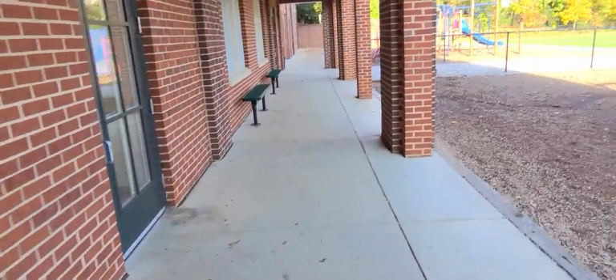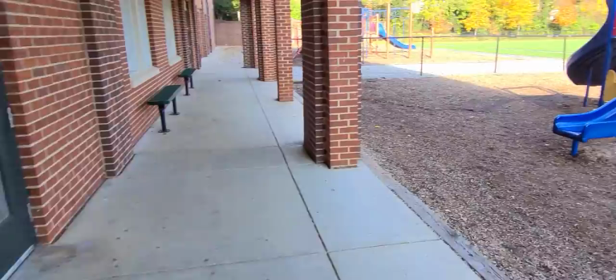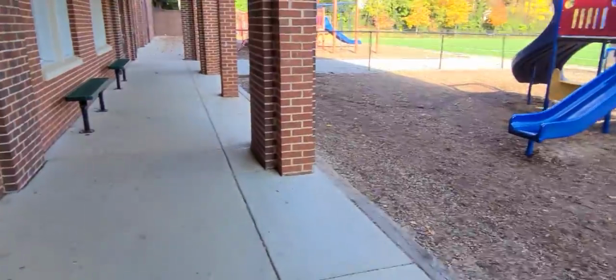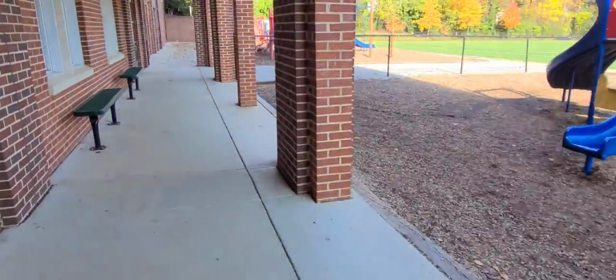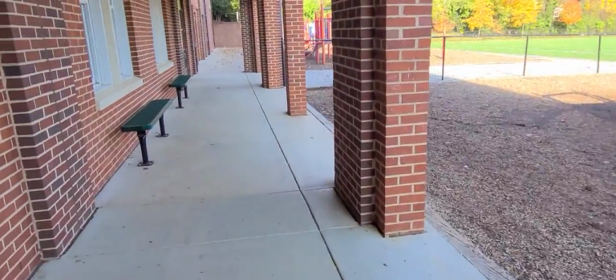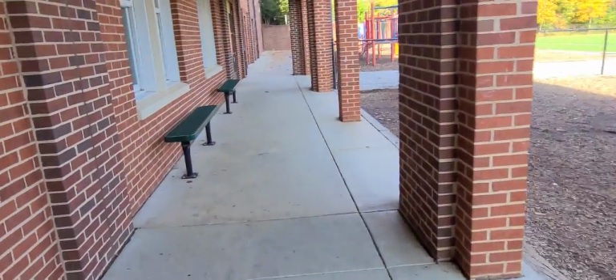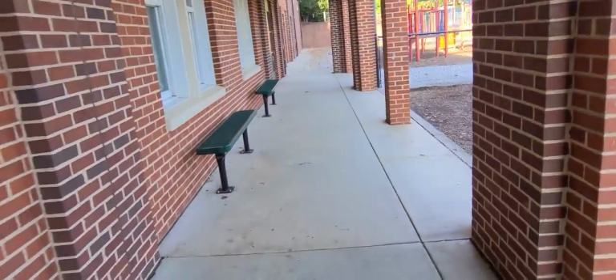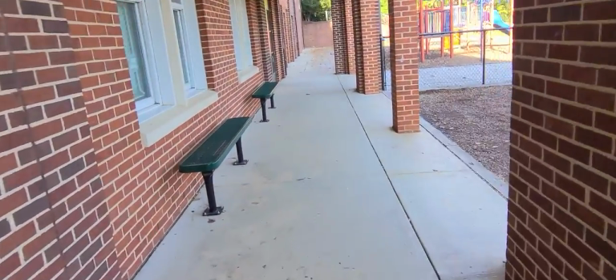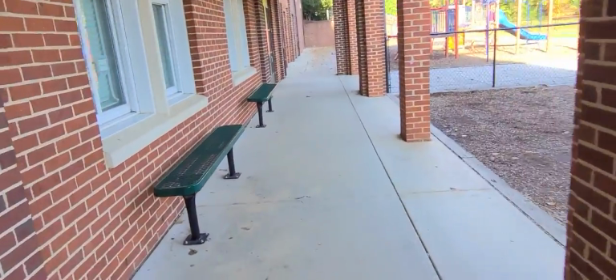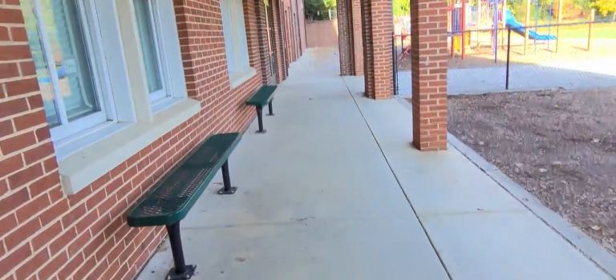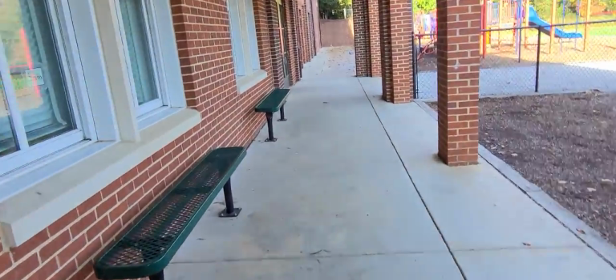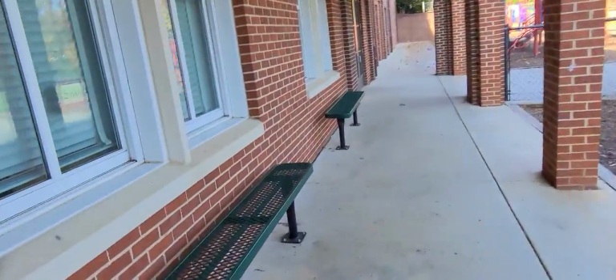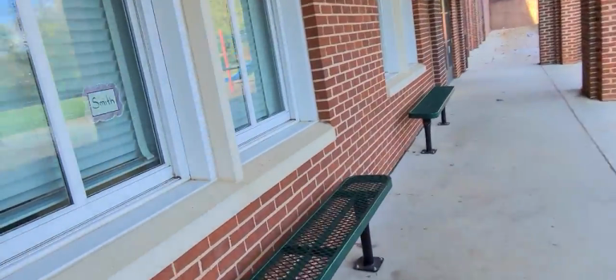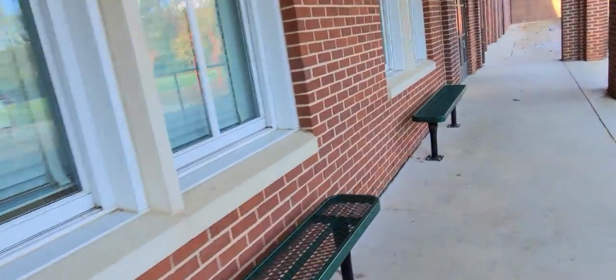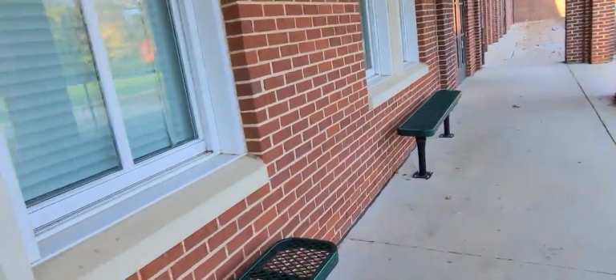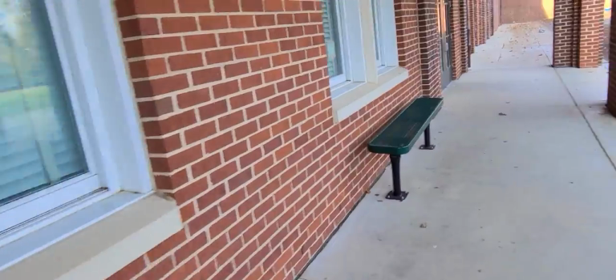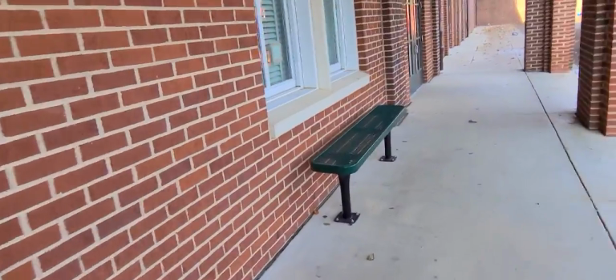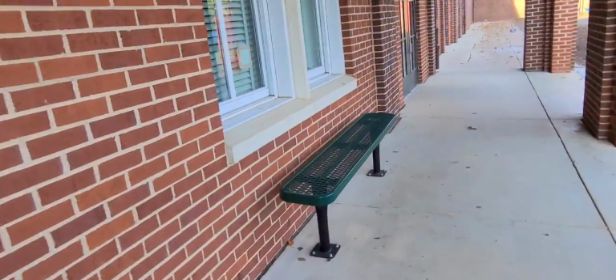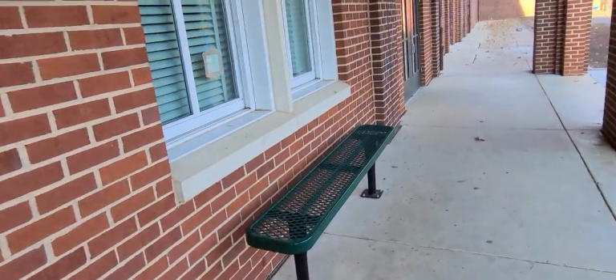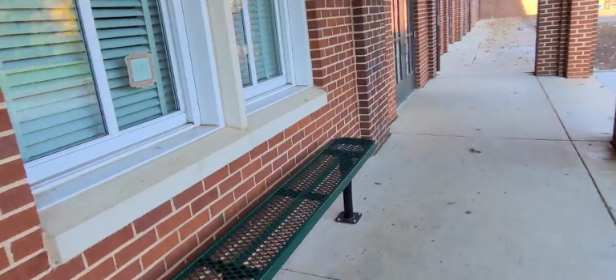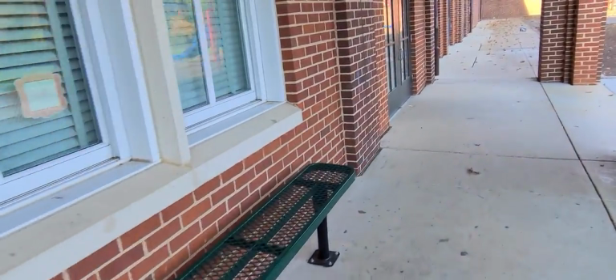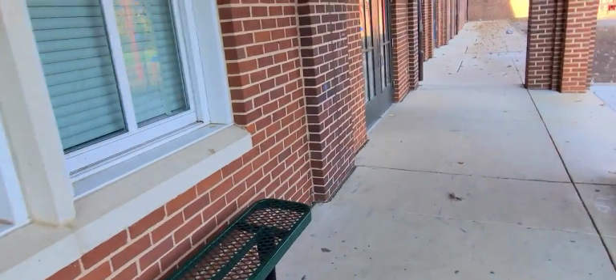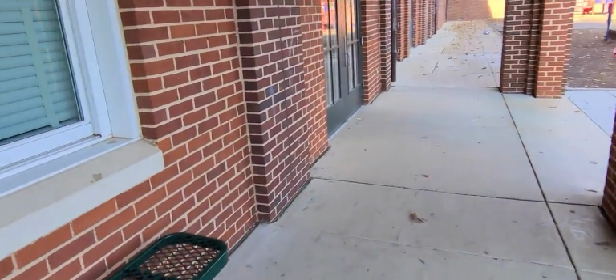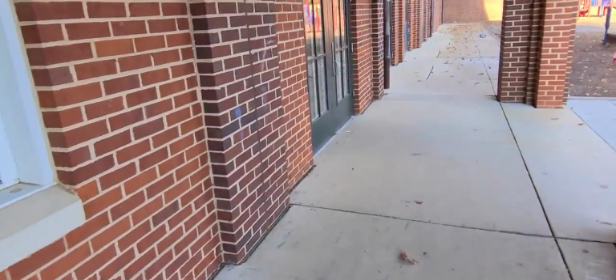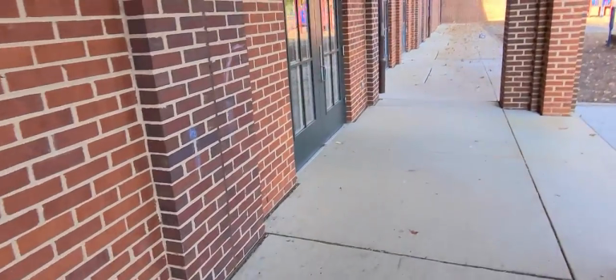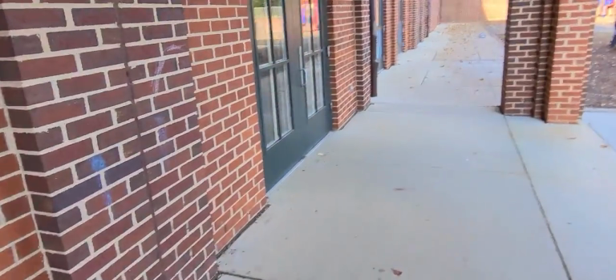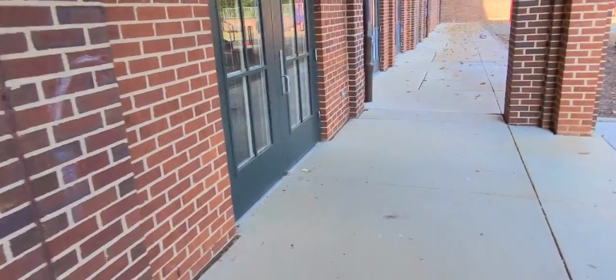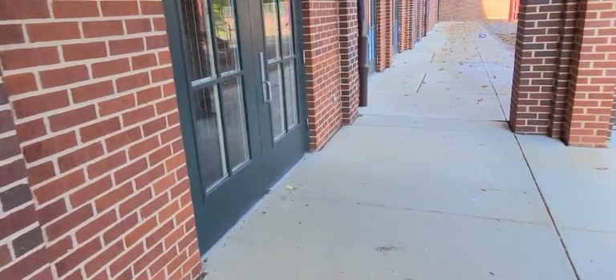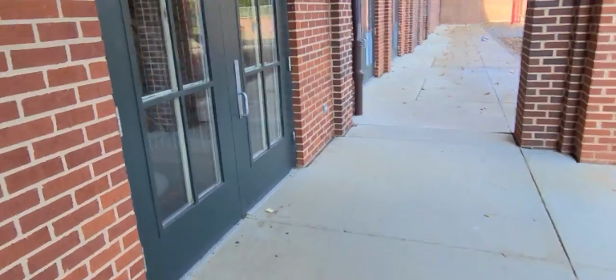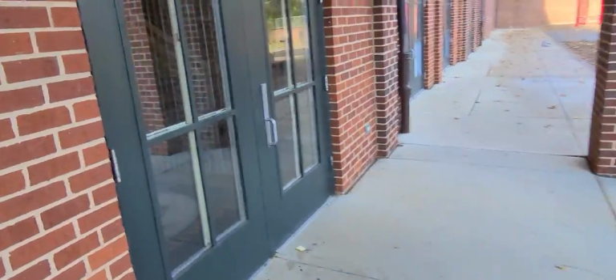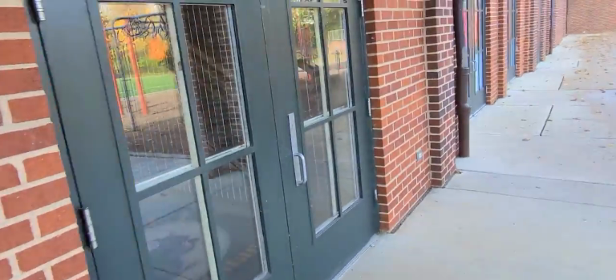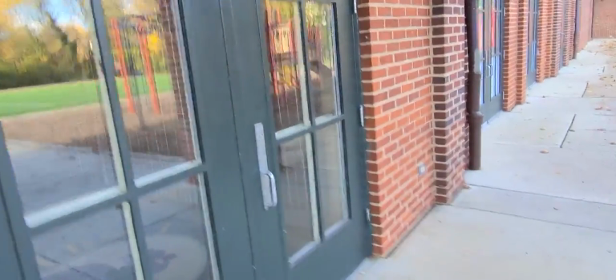You still have the playground here to the right, and you're gonna go down — not entering any of the classrooms. You will enter the gym door. Mr. Harry had opened up this door permanently.